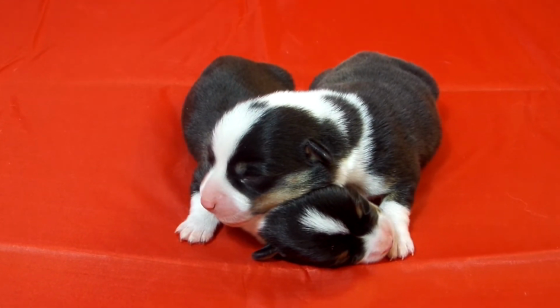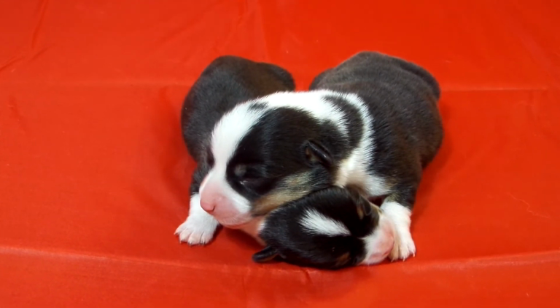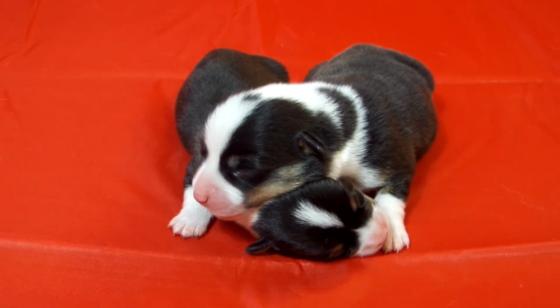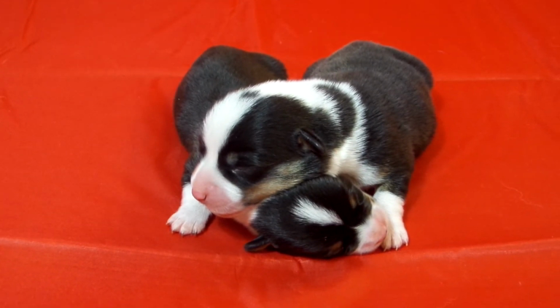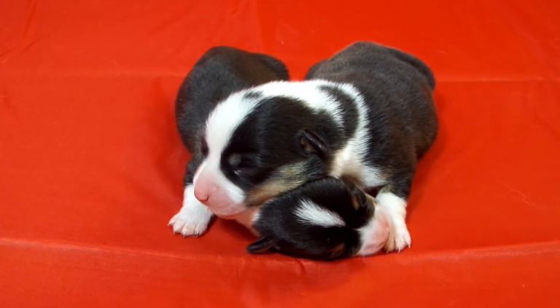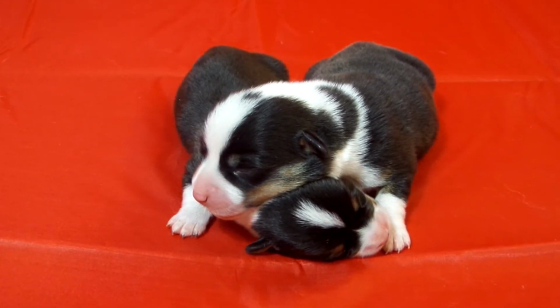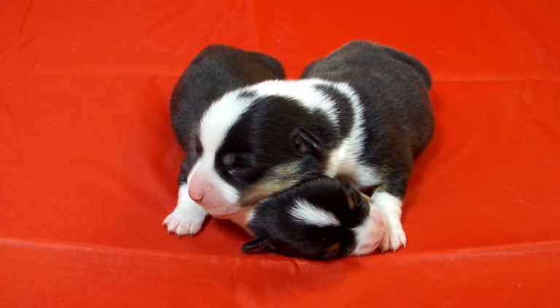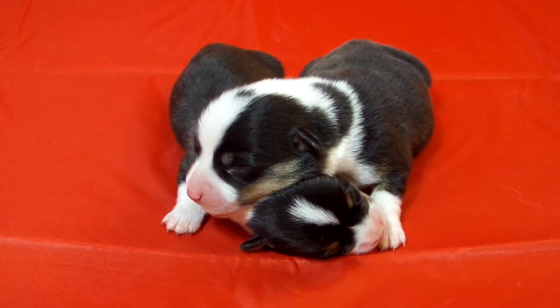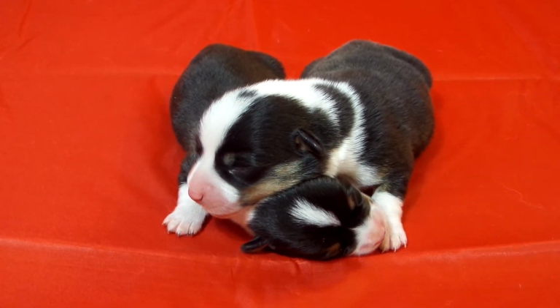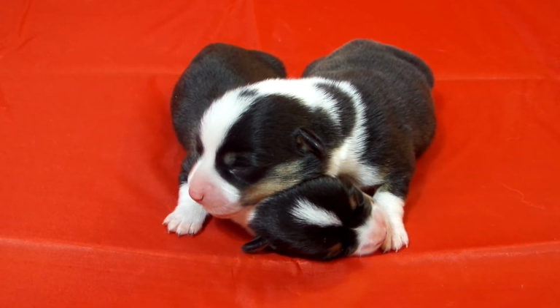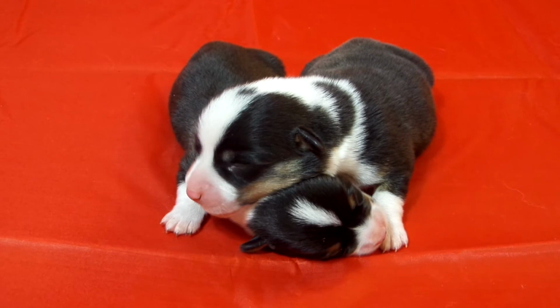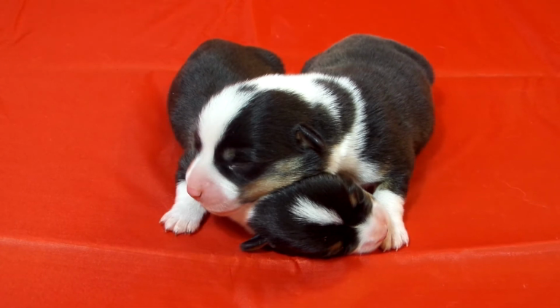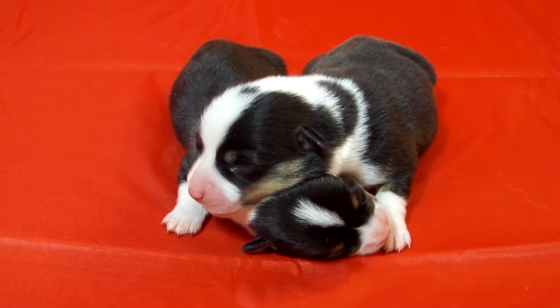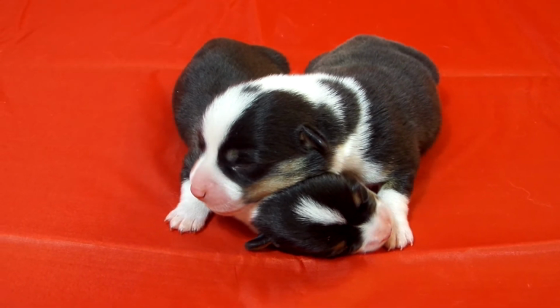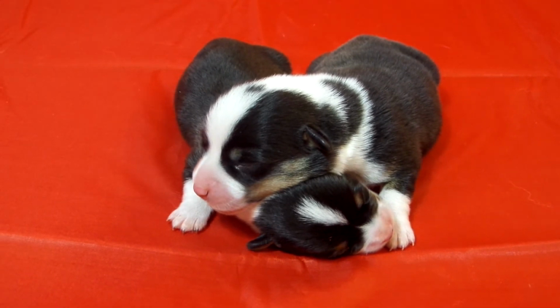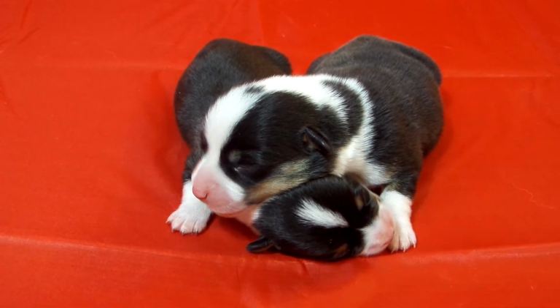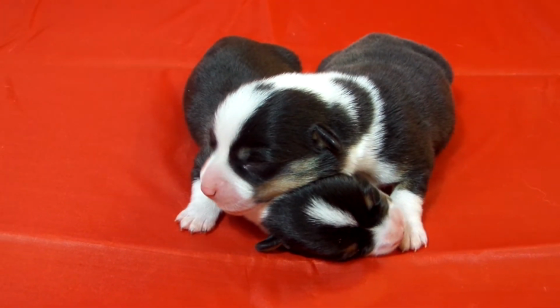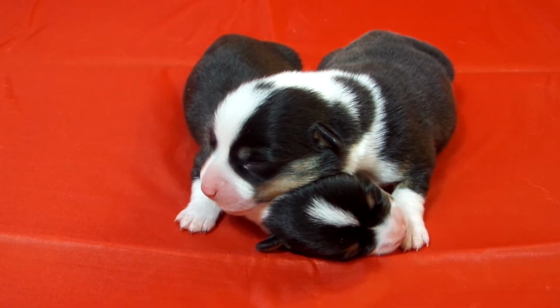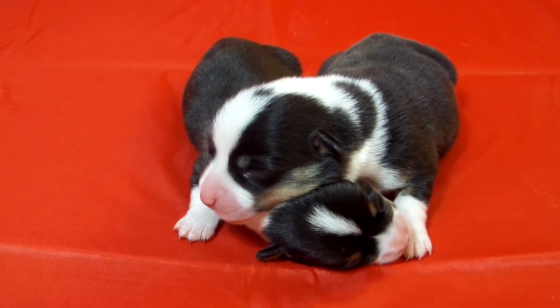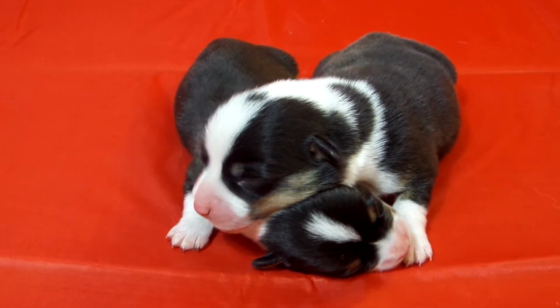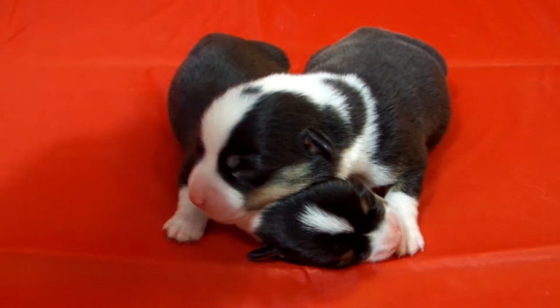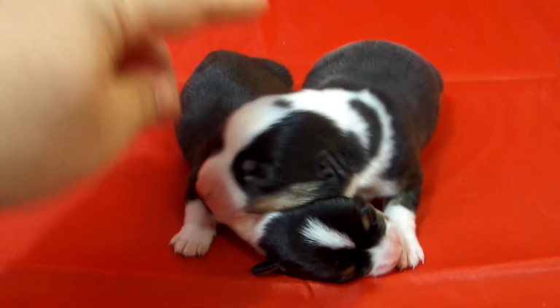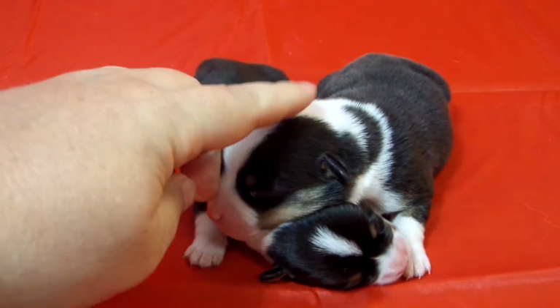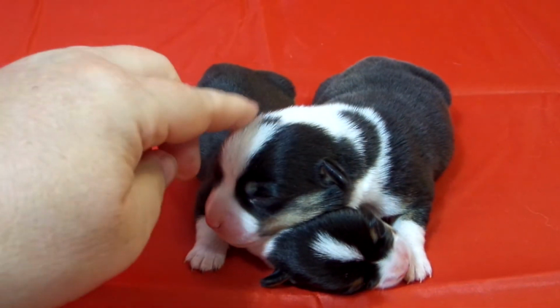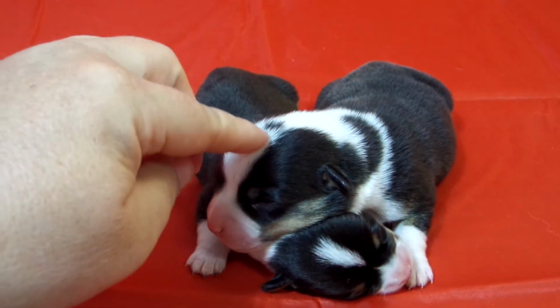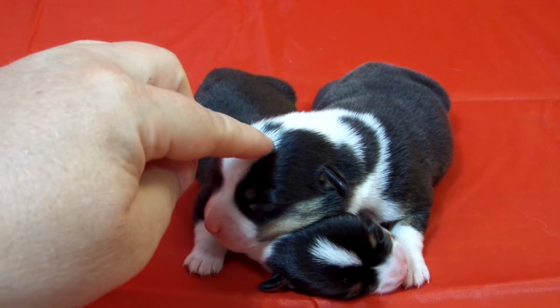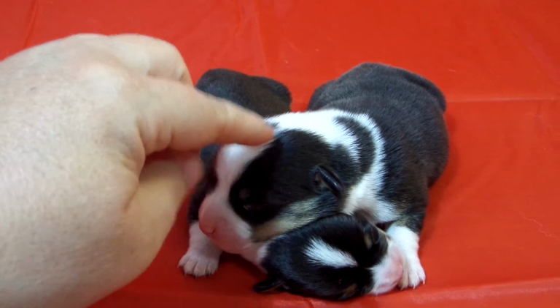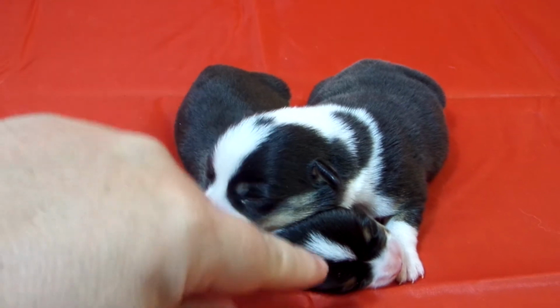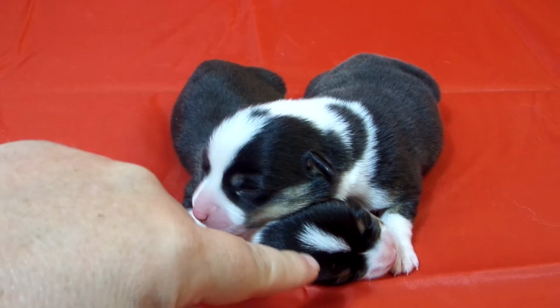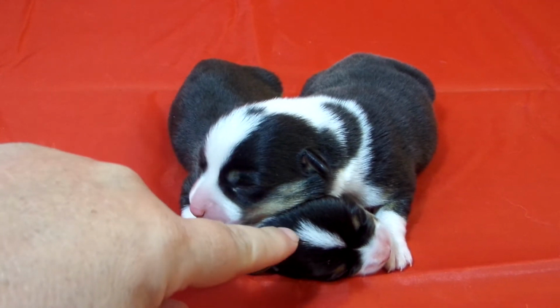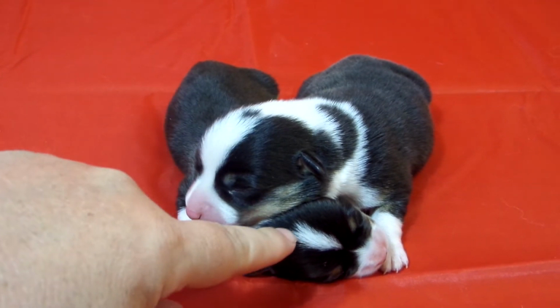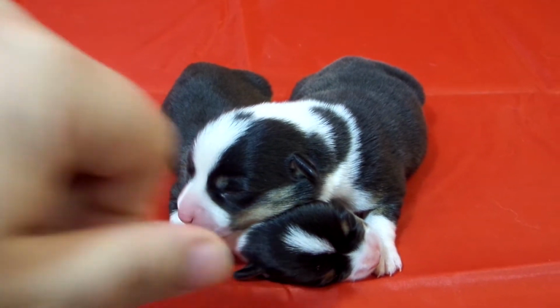These are the two tri-colored boys from Rapunzel and Simba's April 2020 litter. We like to call them Spot and Stripe.